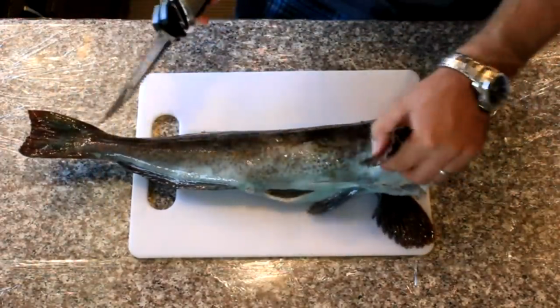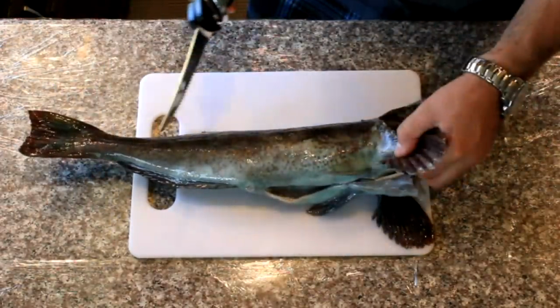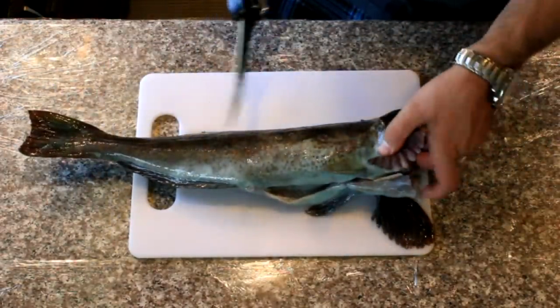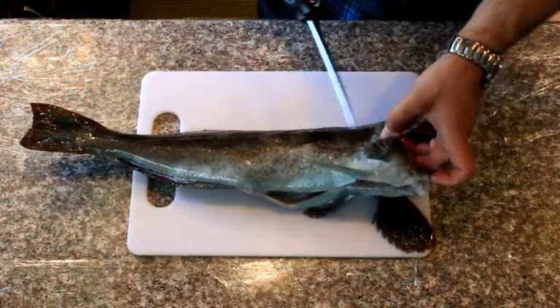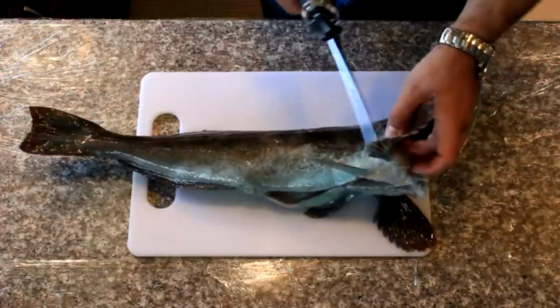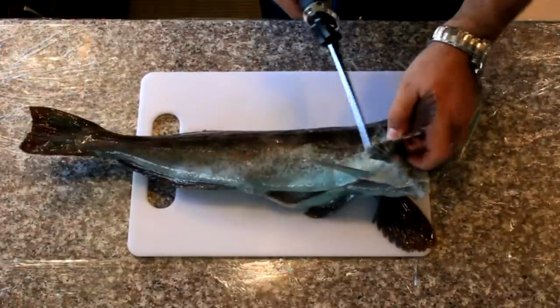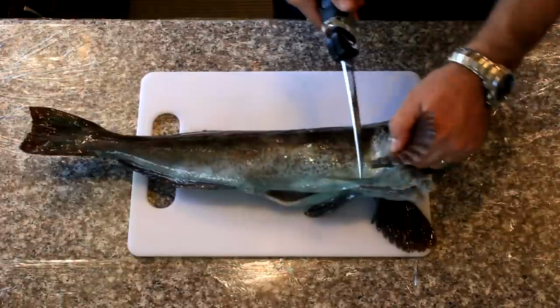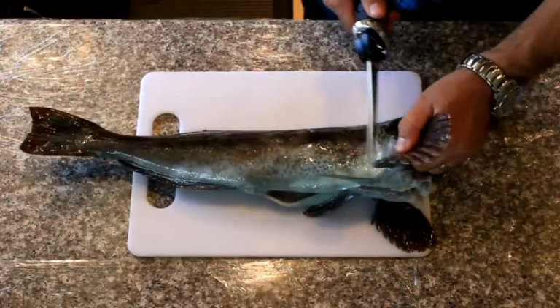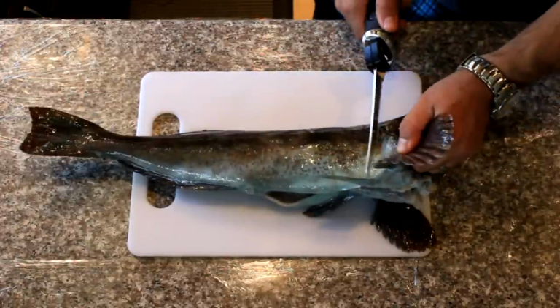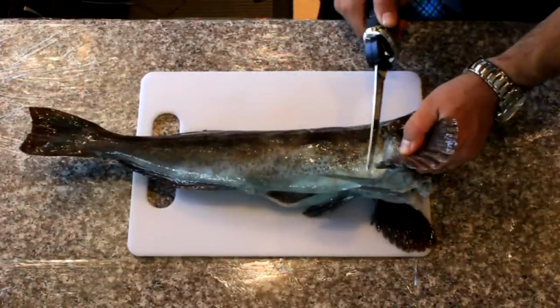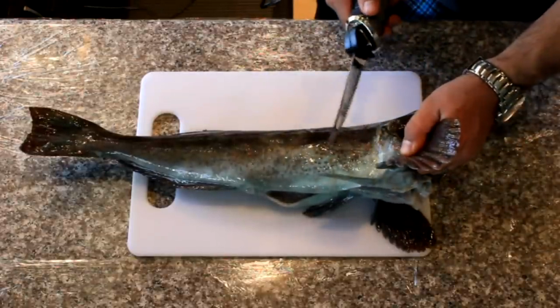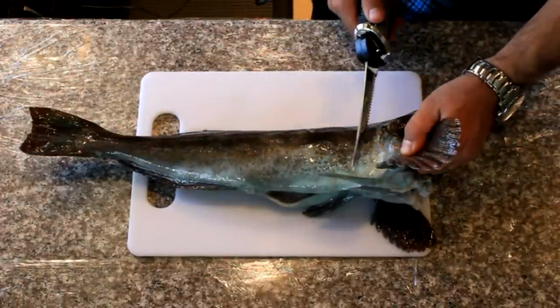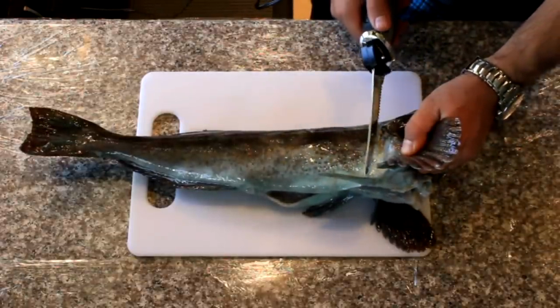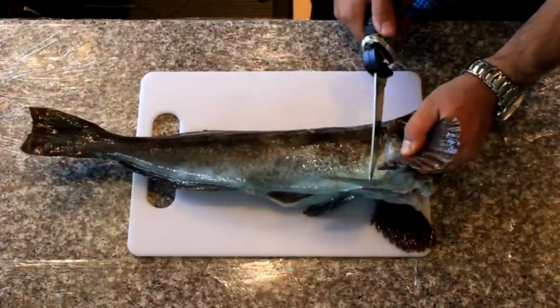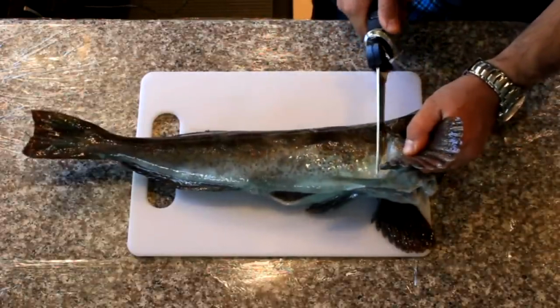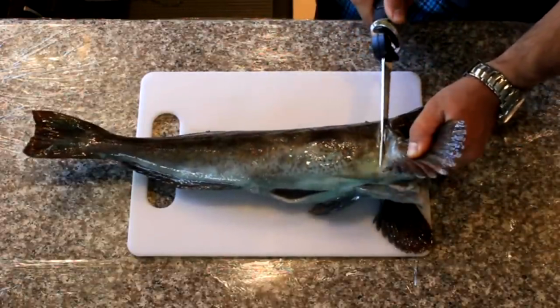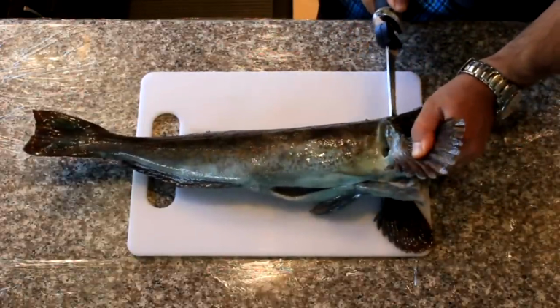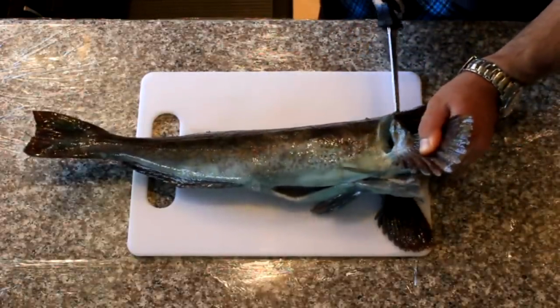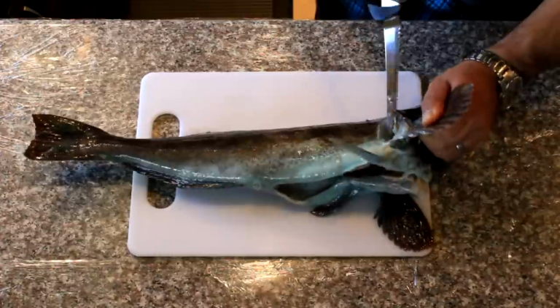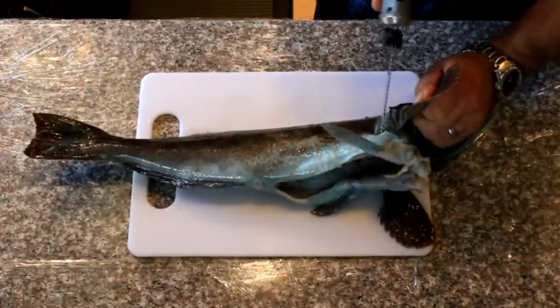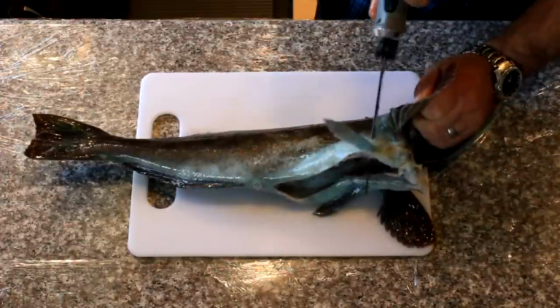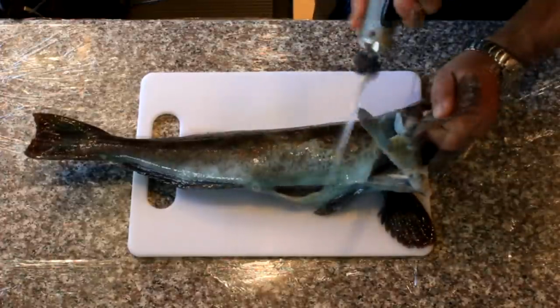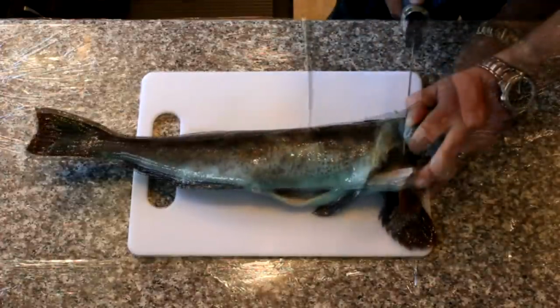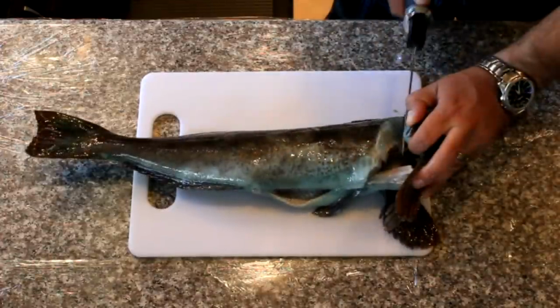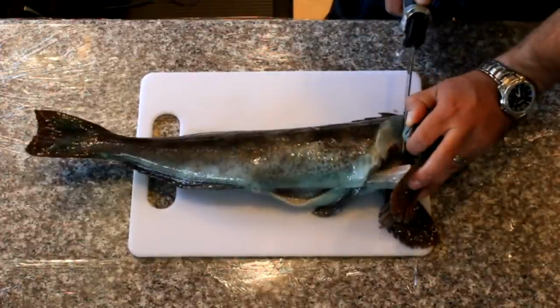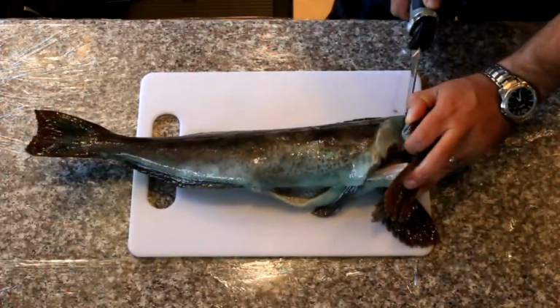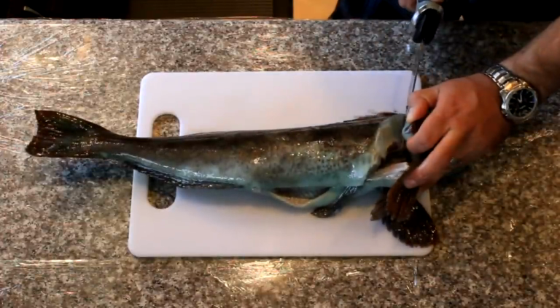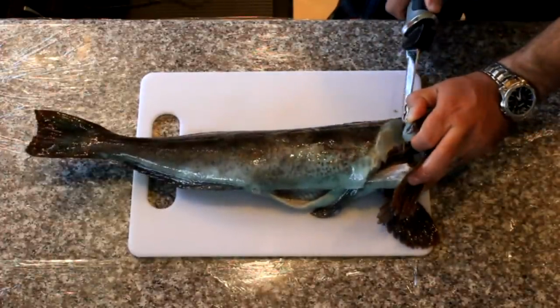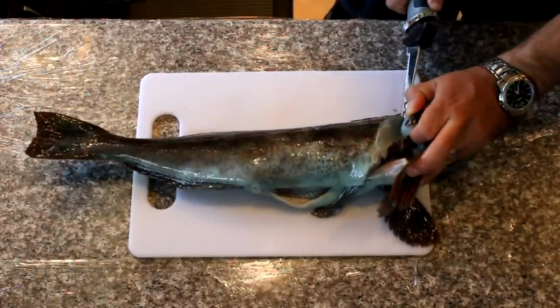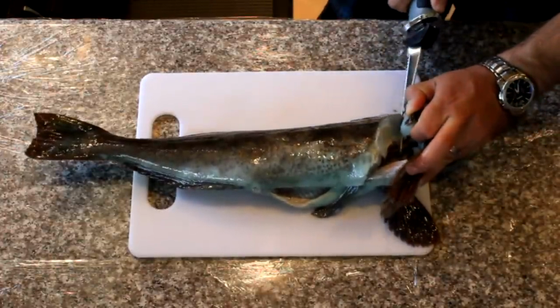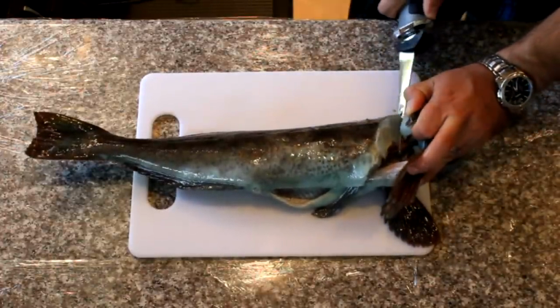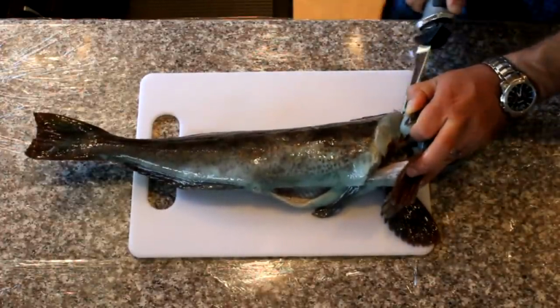First, I just go behind the large pectoral fin, cut down to the spine like that, and cut through. Here I go down to the spine — I can actually cut through the rib bones.